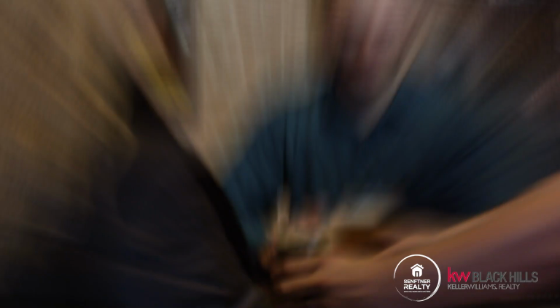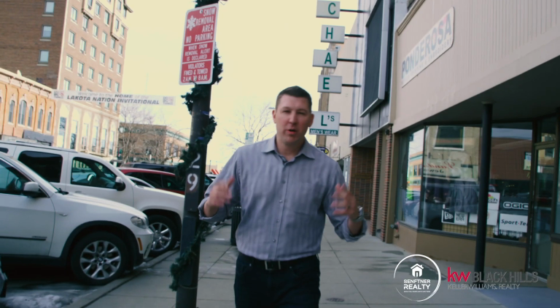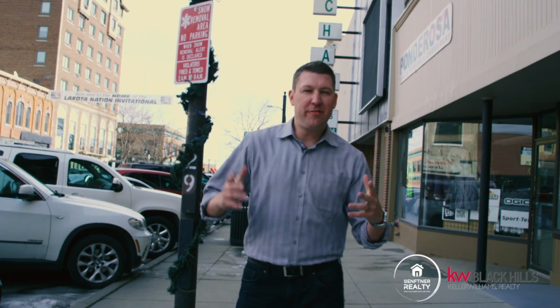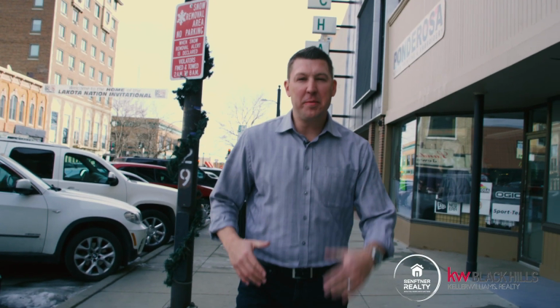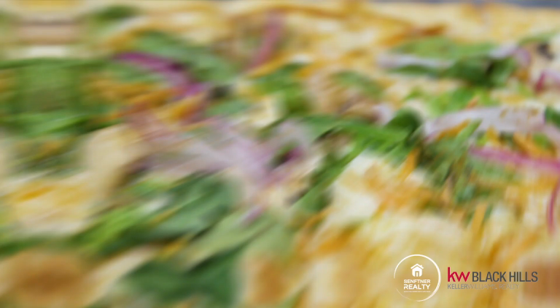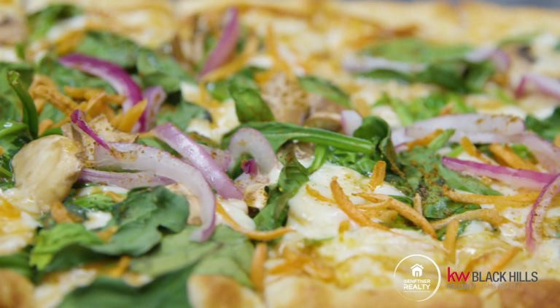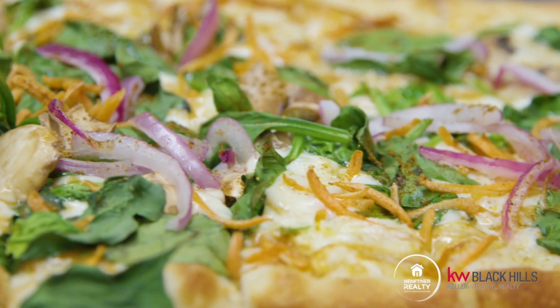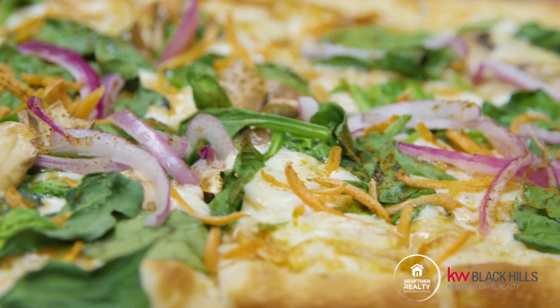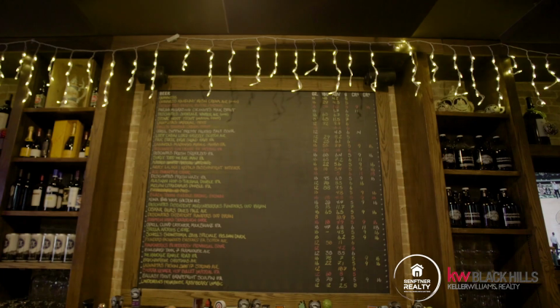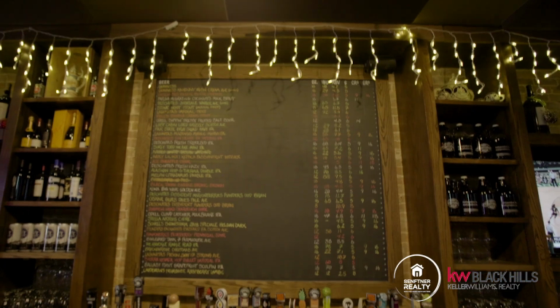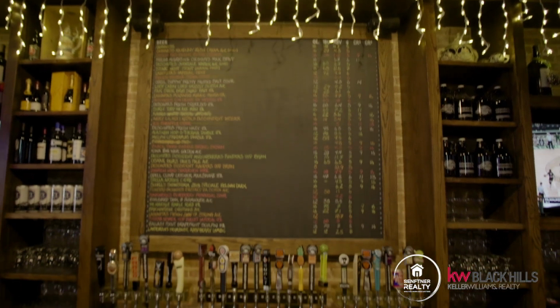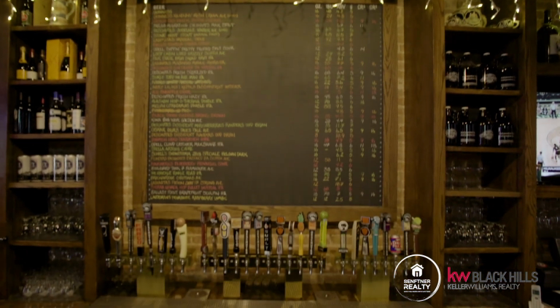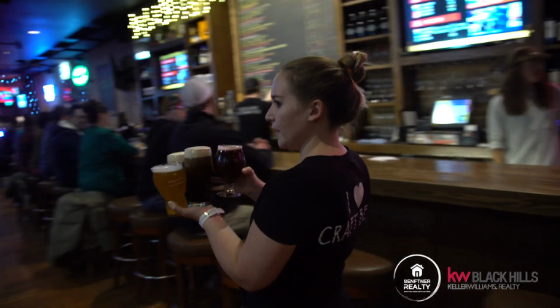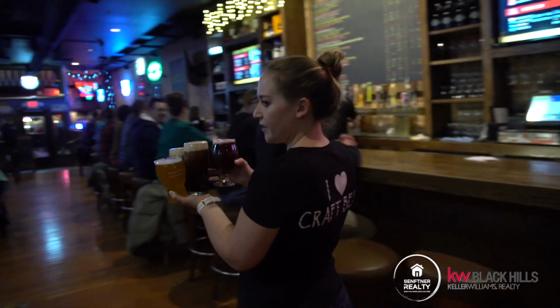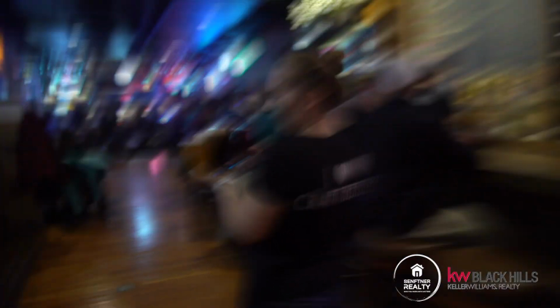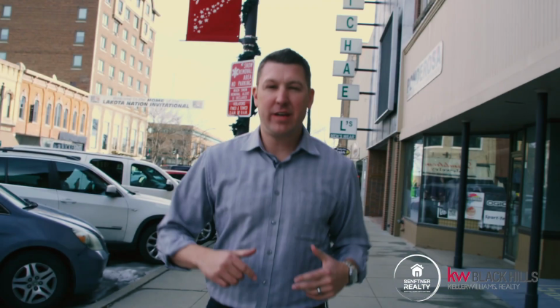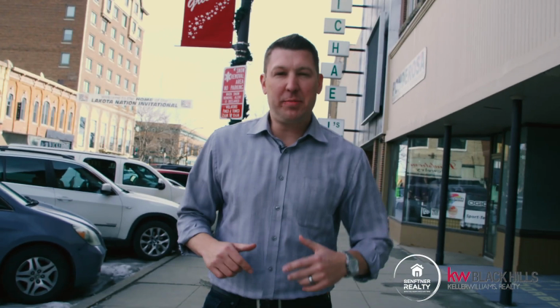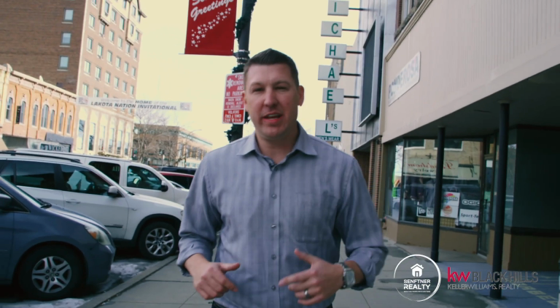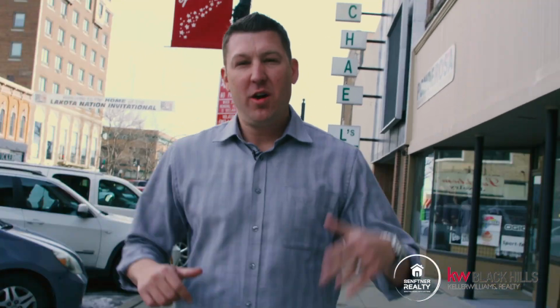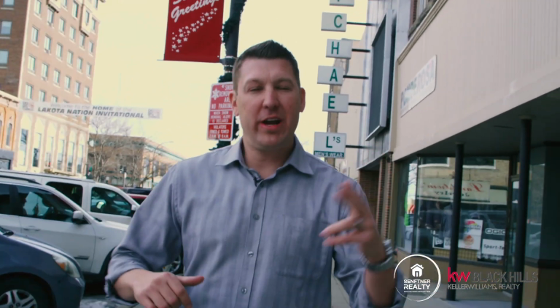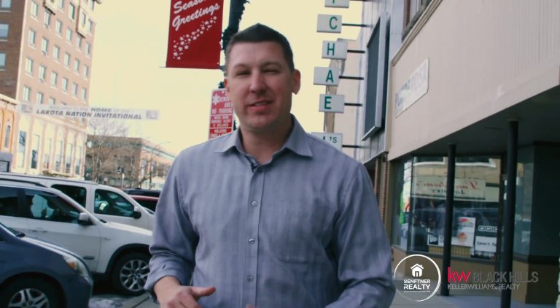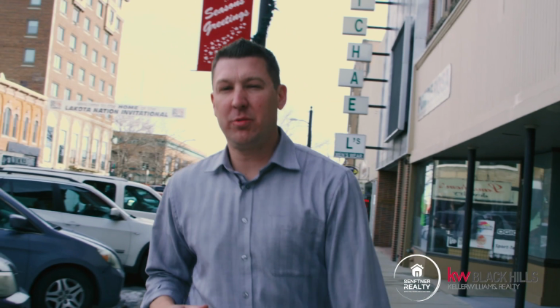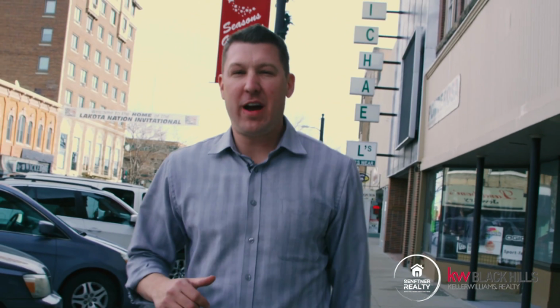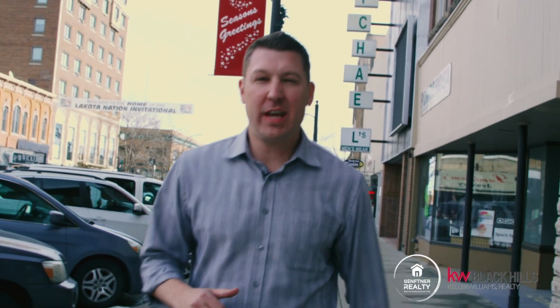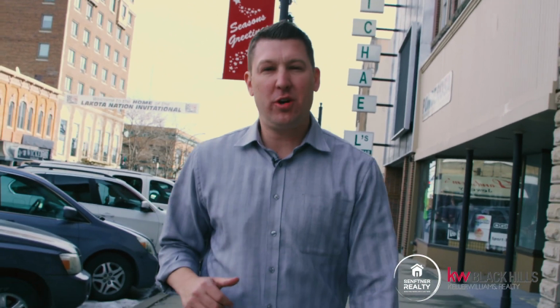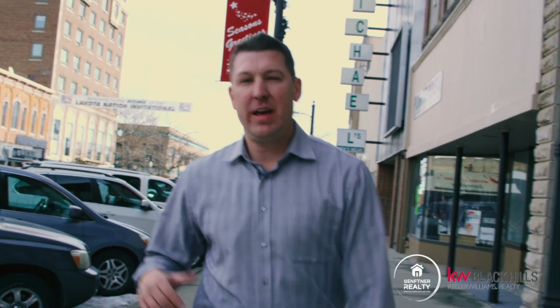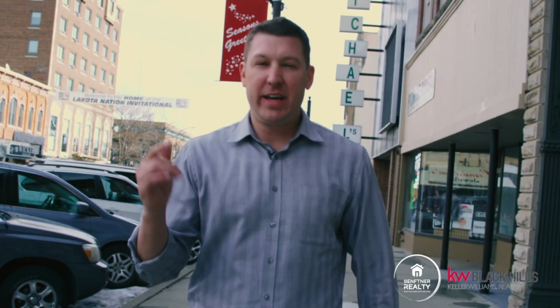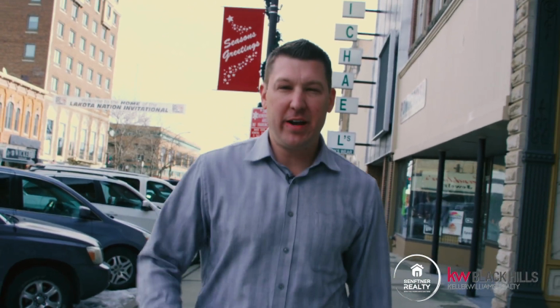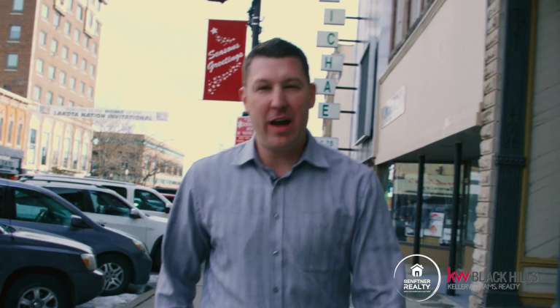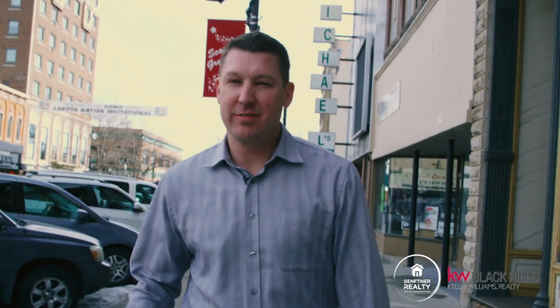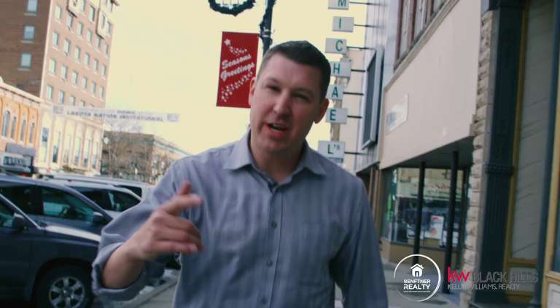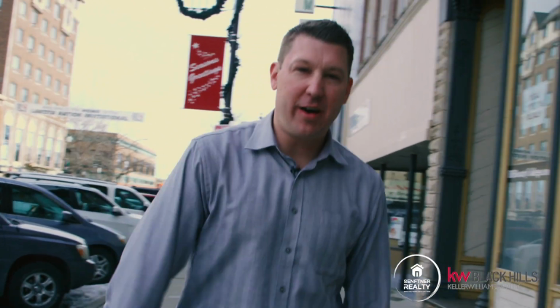Where can you find an amazing variety of pizzas and 40 beers on tap in downtown Rapid City? We're here on 625 St. Joe at the Independent Alehouse. Let's check it out.